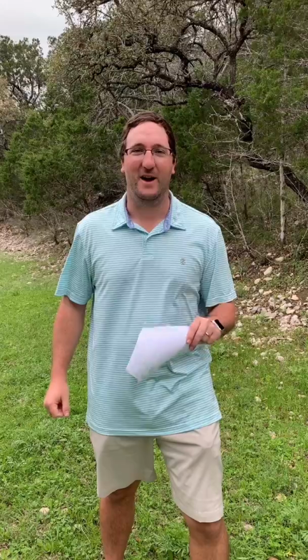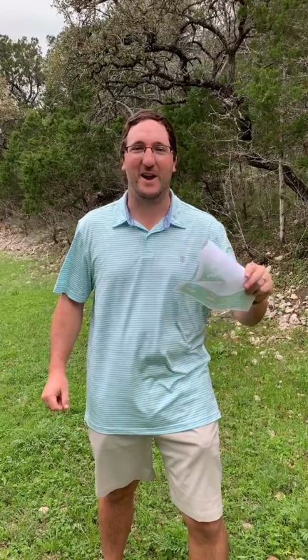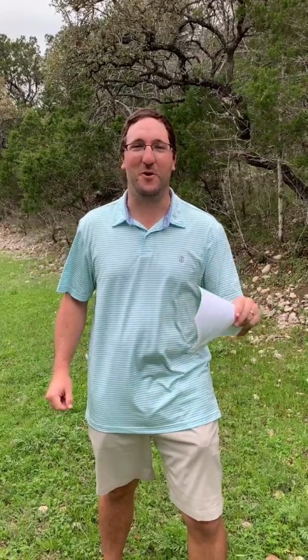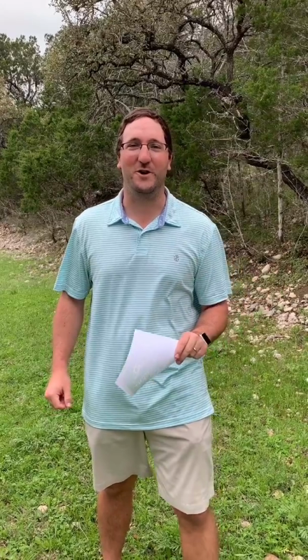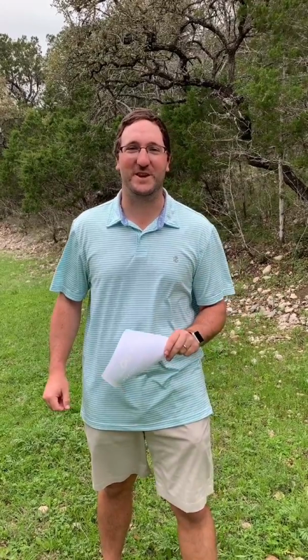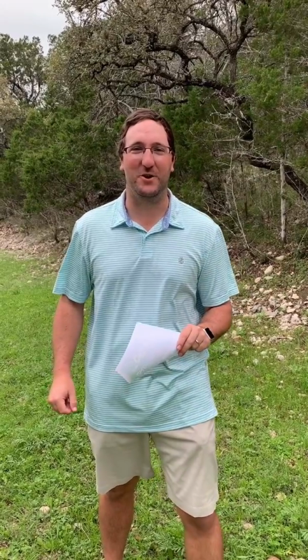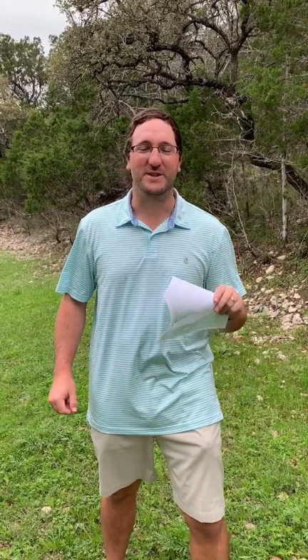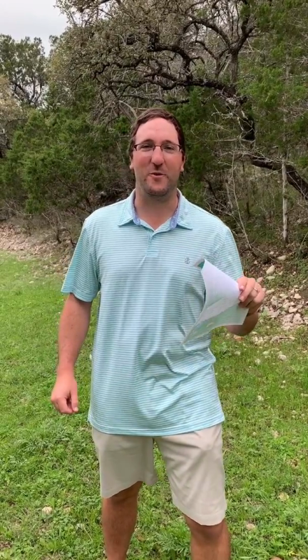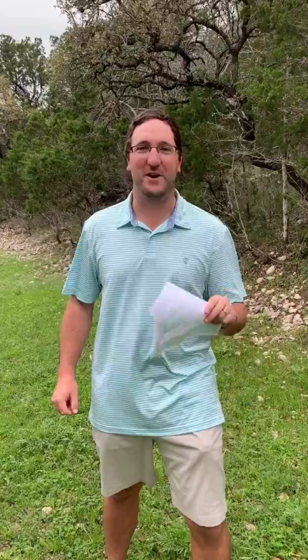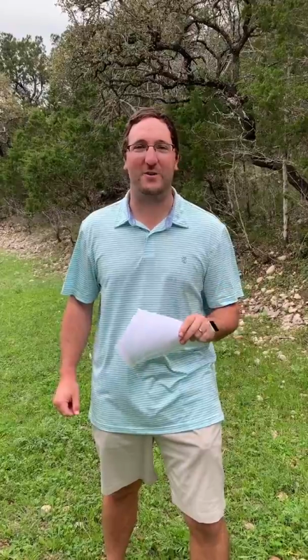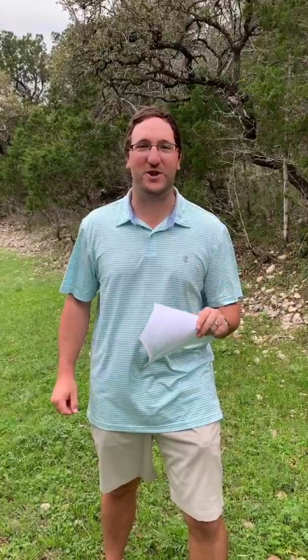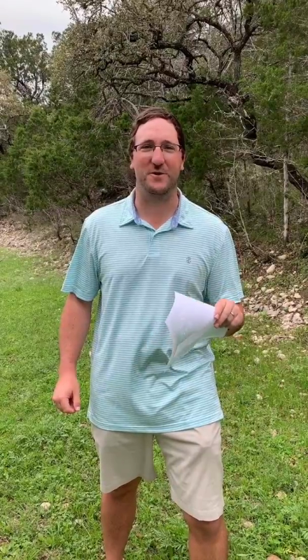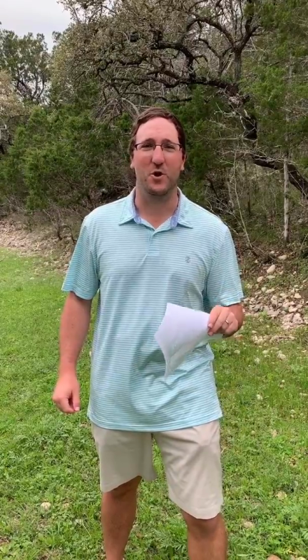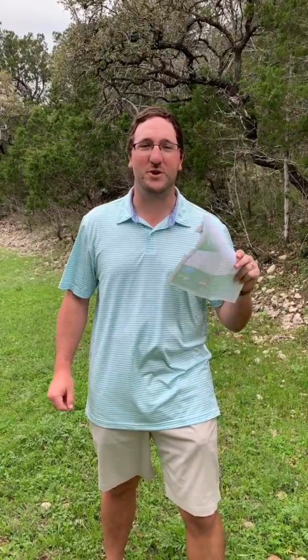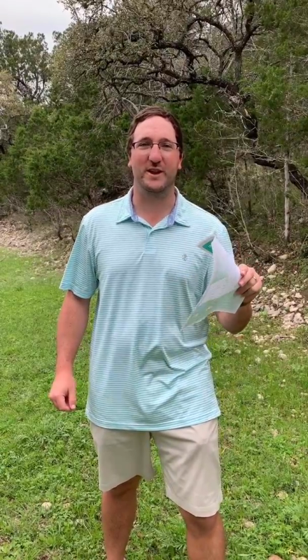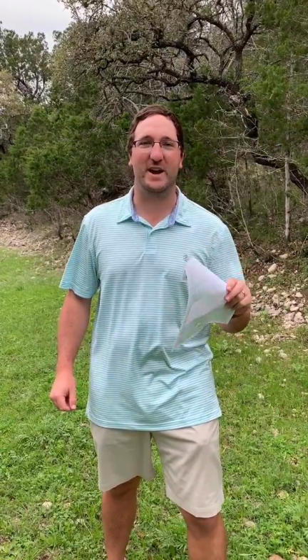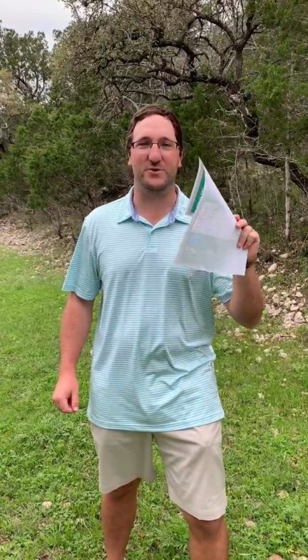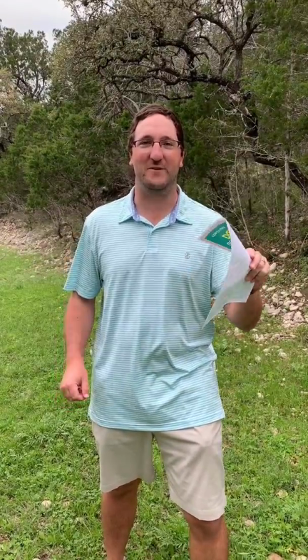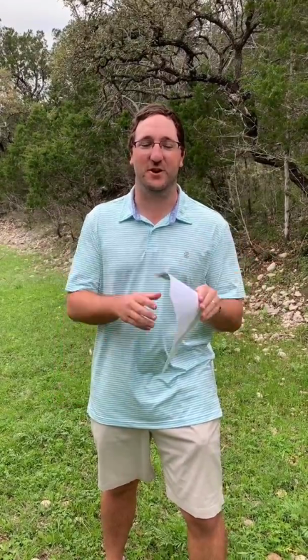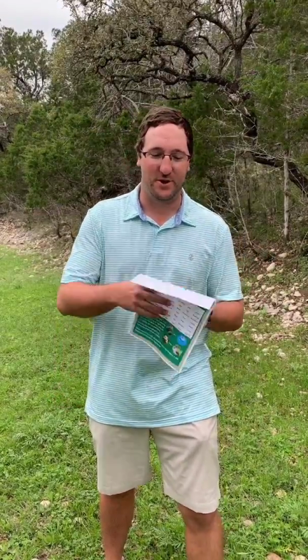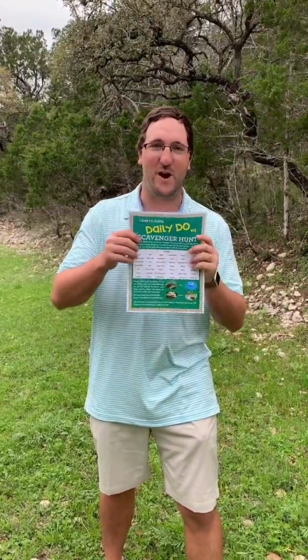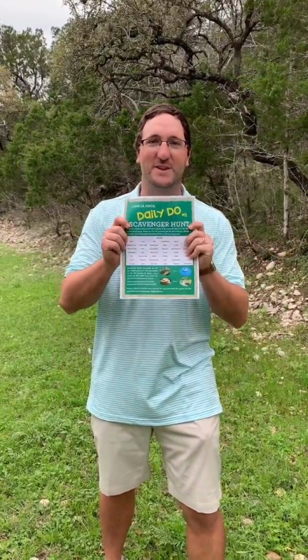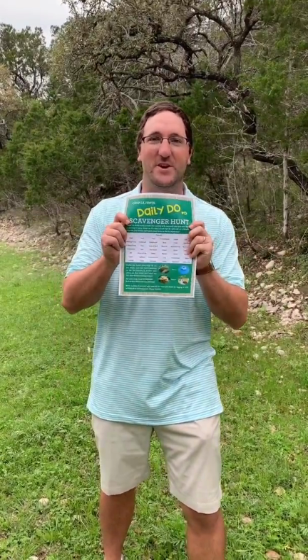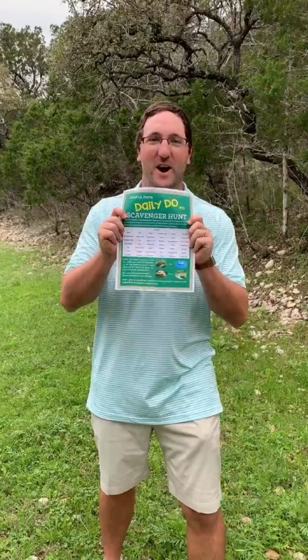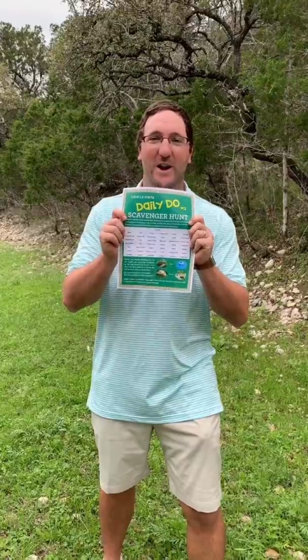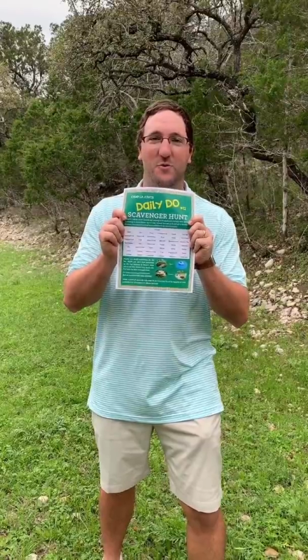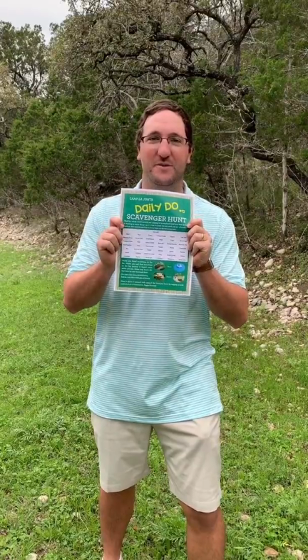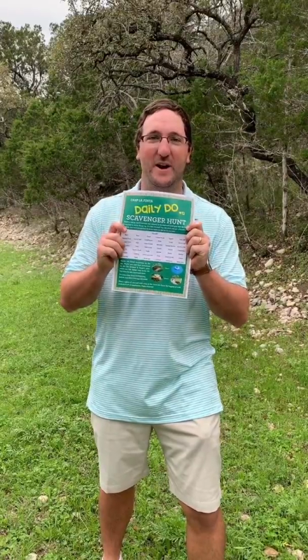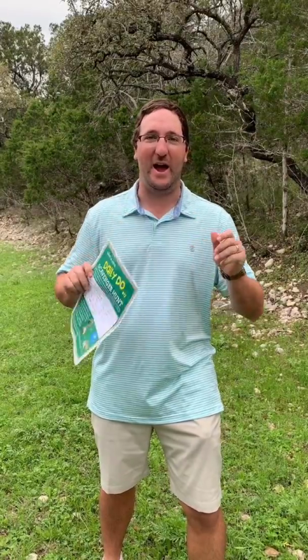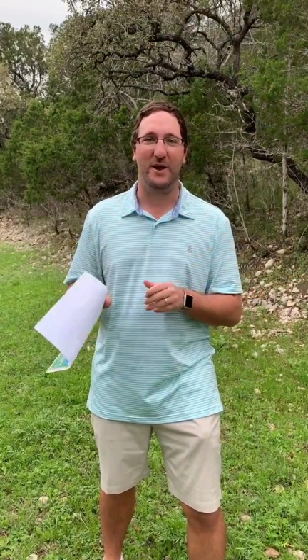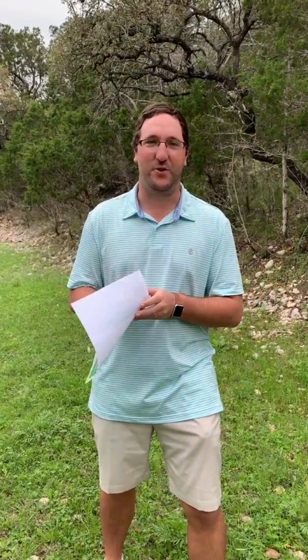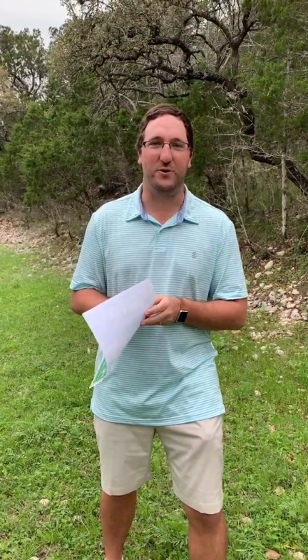Hi Campbell Hunter, welcome to The Daily Do. Today we have another outdoor challenge for you. We want you to get outside and do a scavenger hunt. We have a list here of items we want you to find out in the great outdoors.